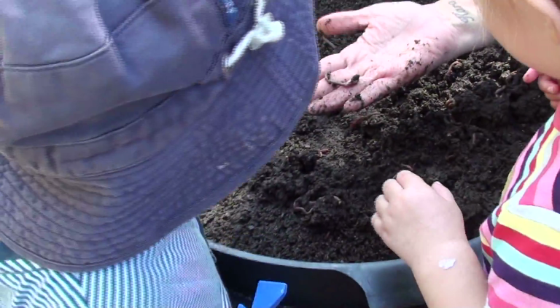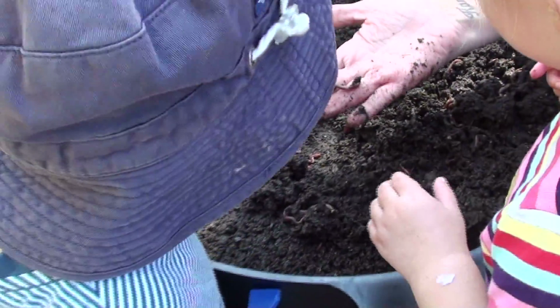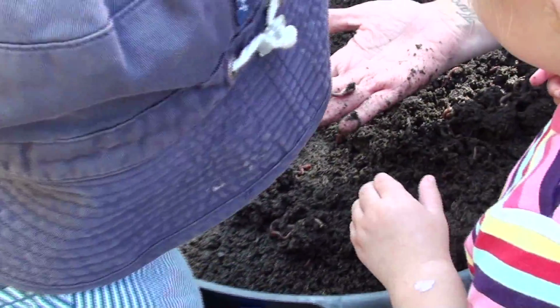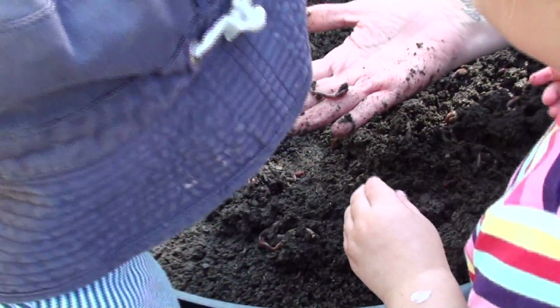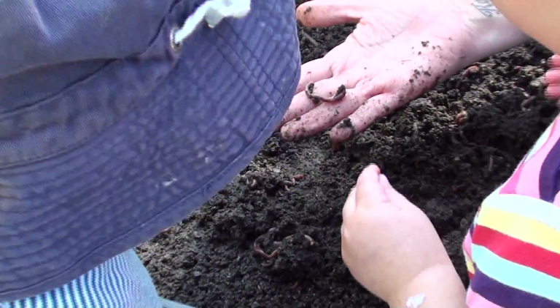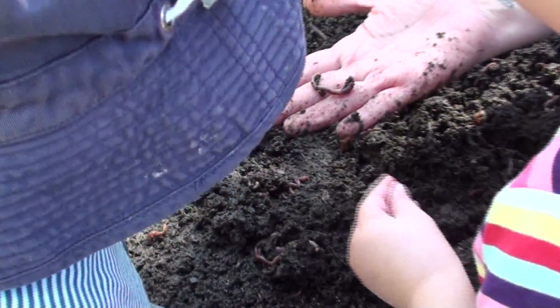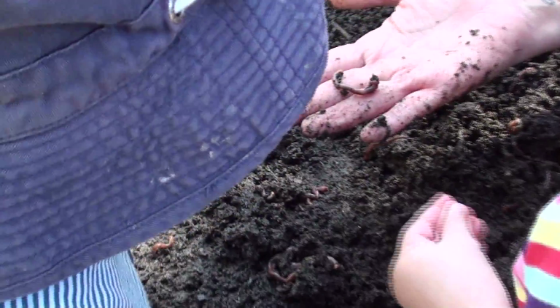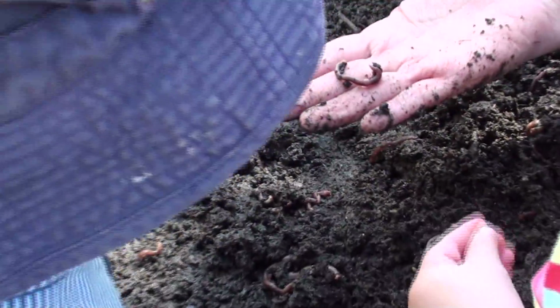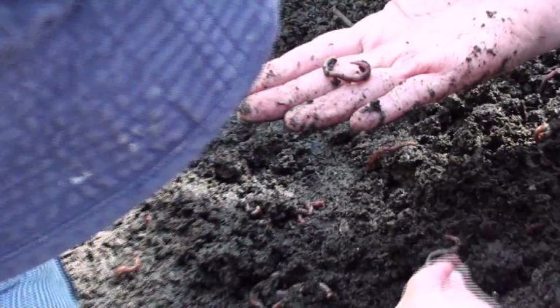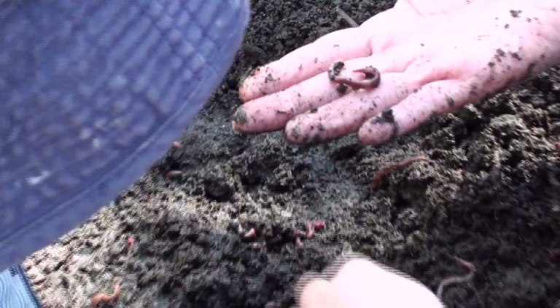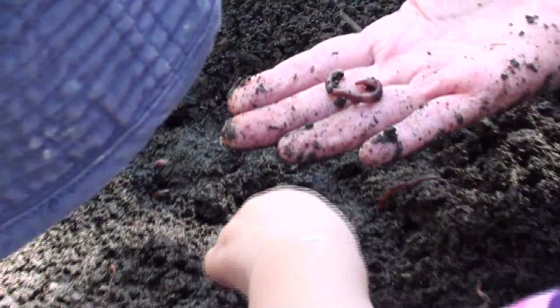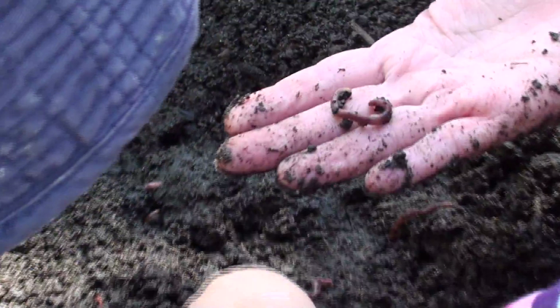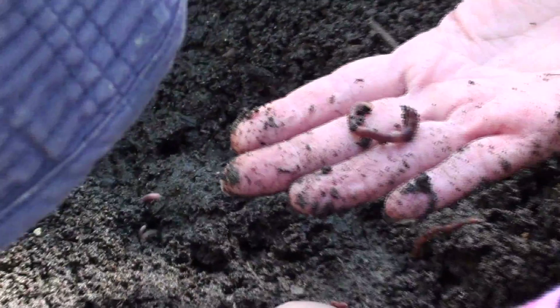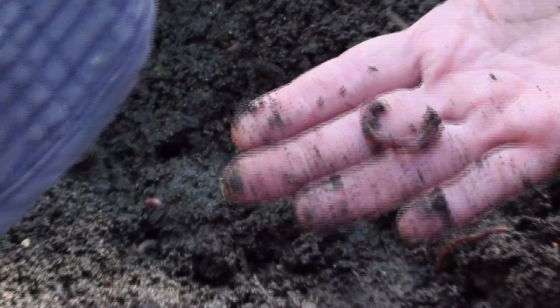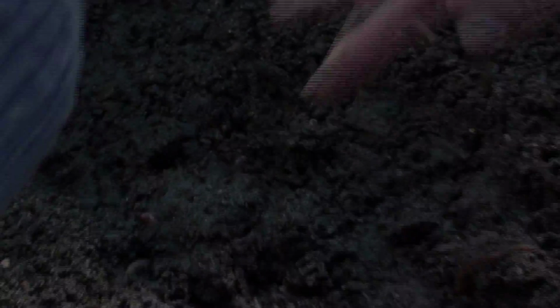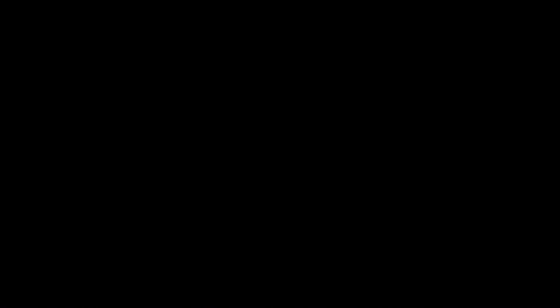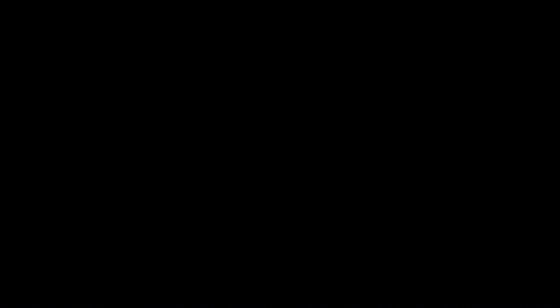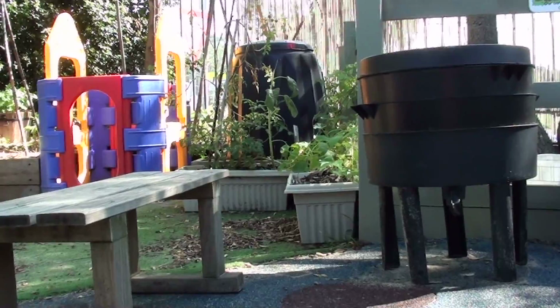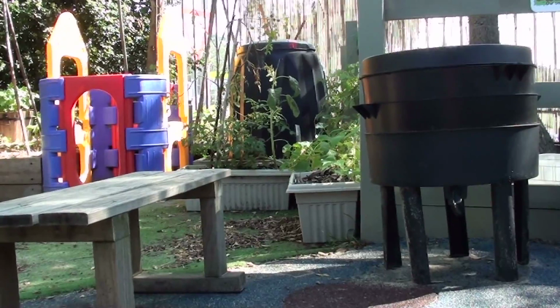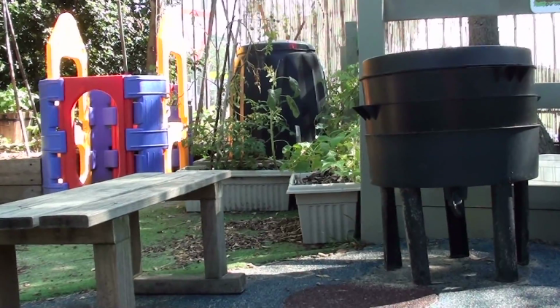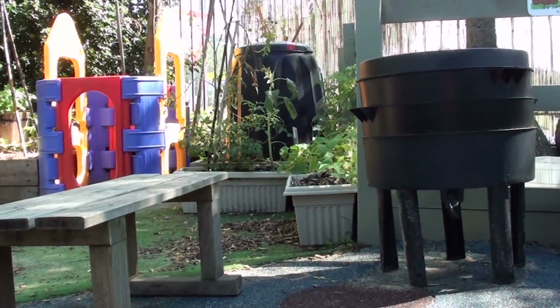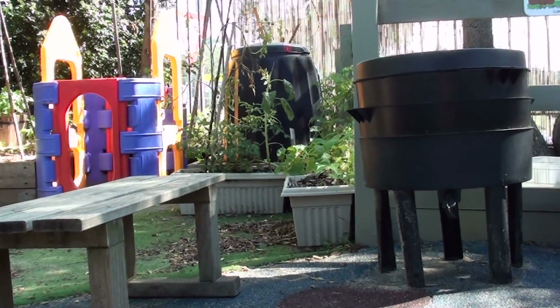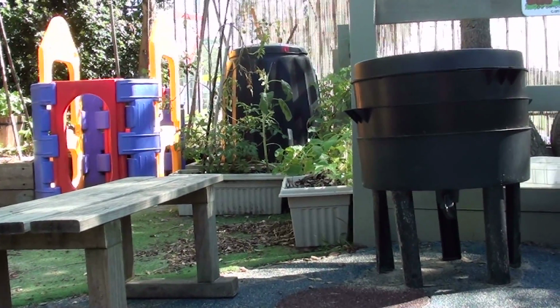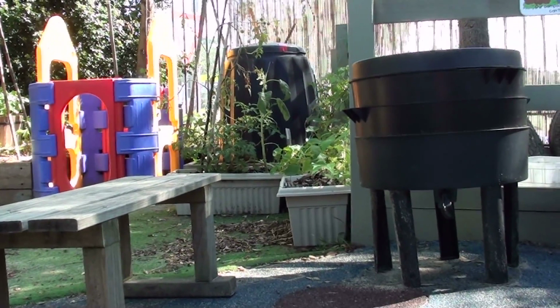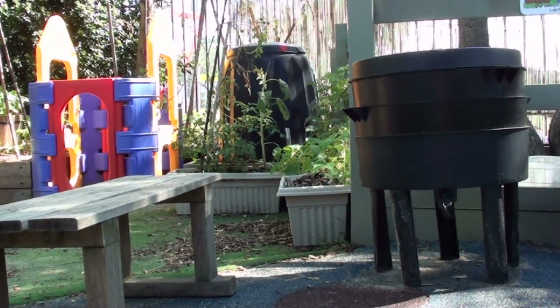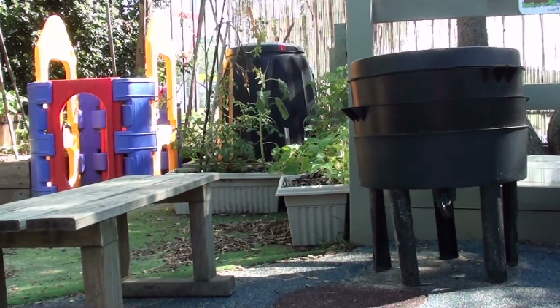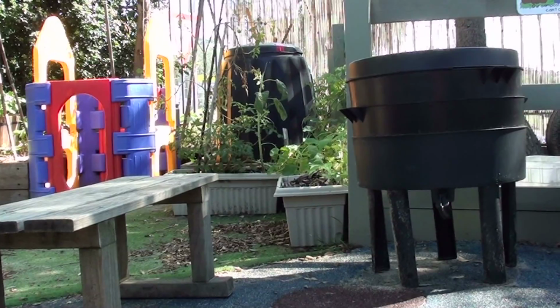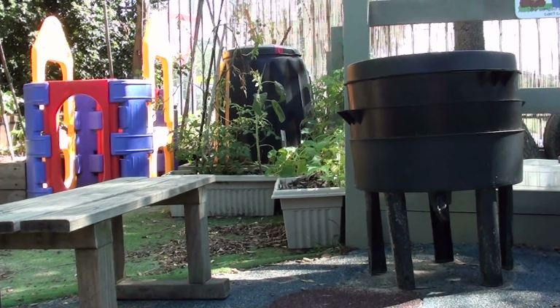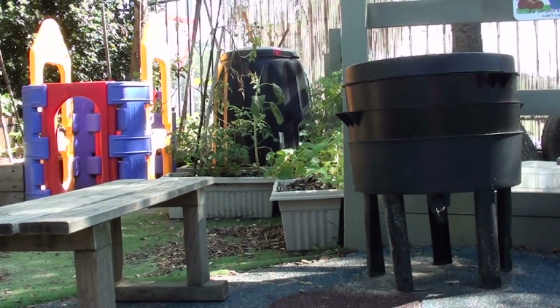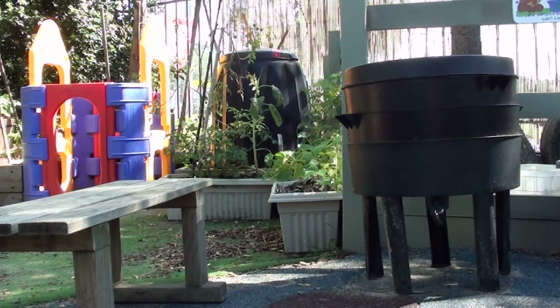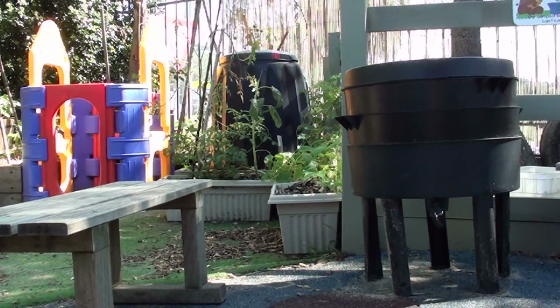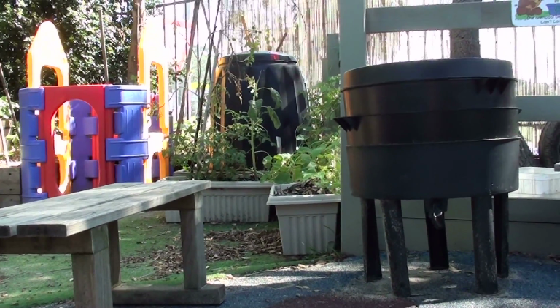Worm farming not only helps the environment, but is lots of fun for the kids here at Eco Preschools. Eco Preschools has had a worm farm since it opened in 2004.